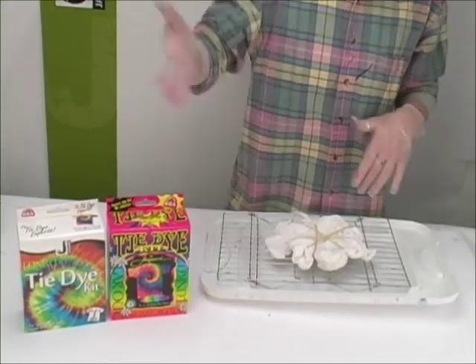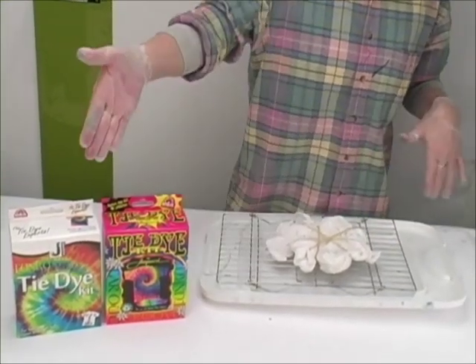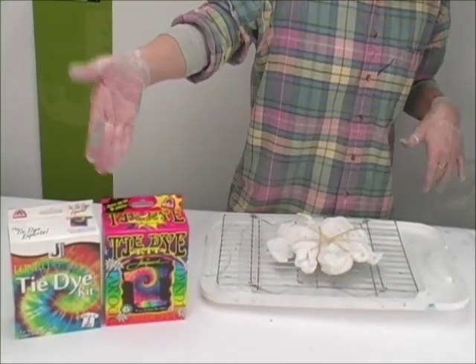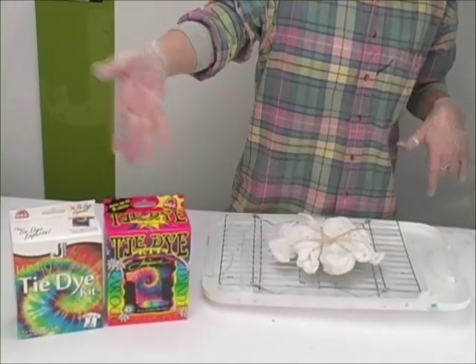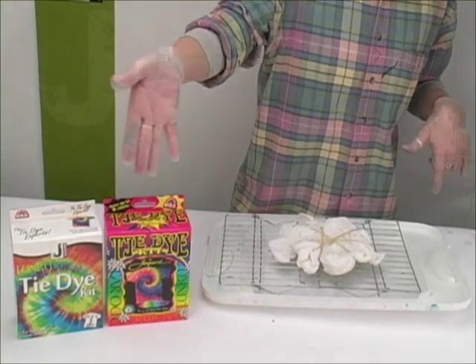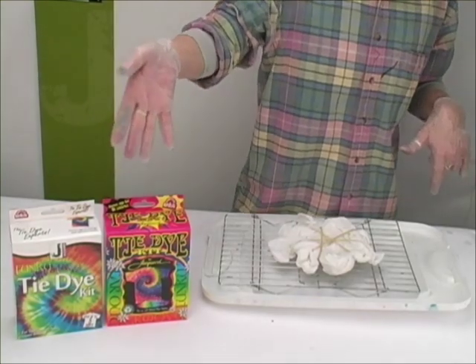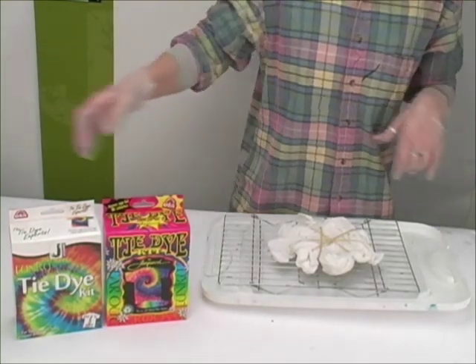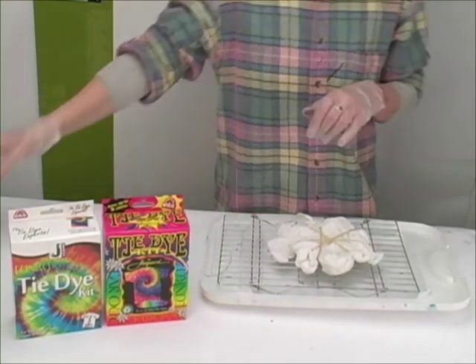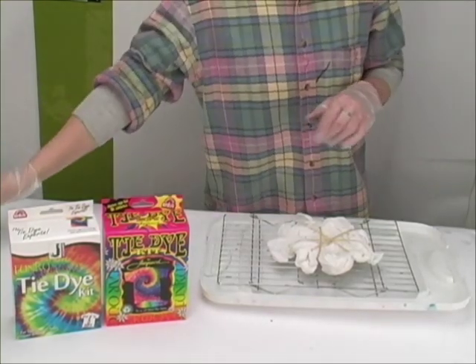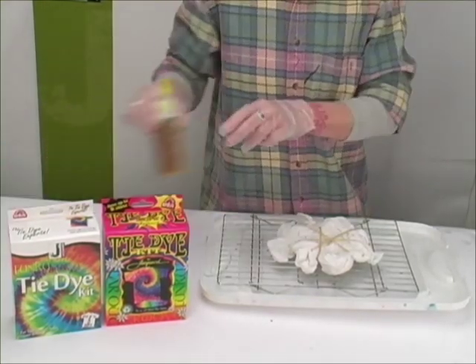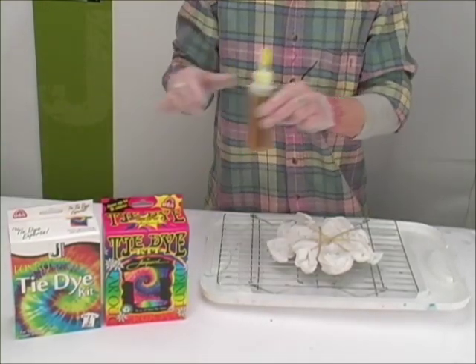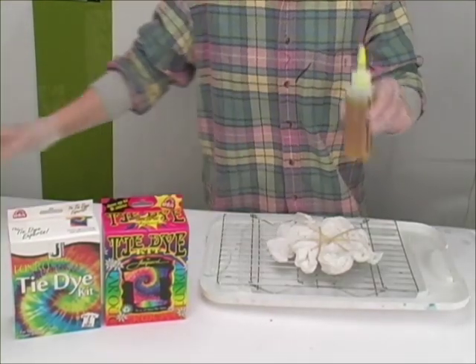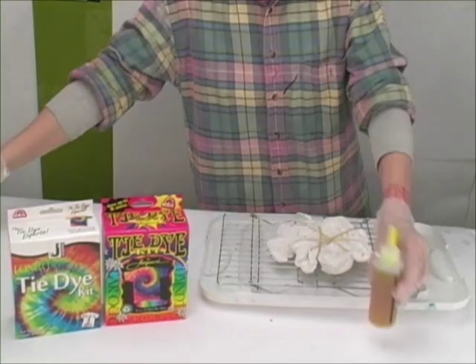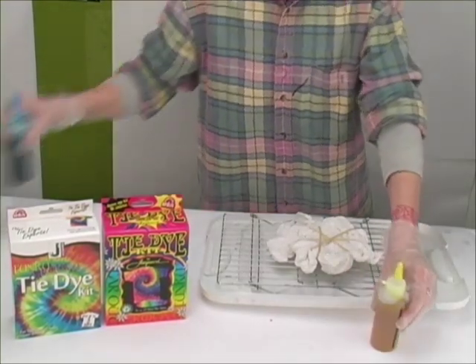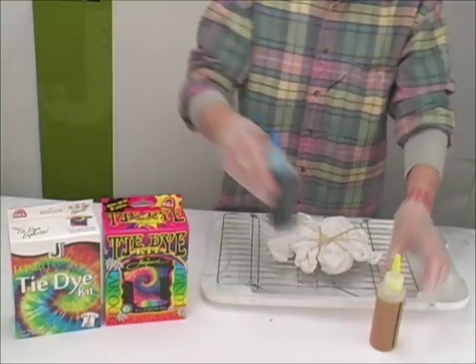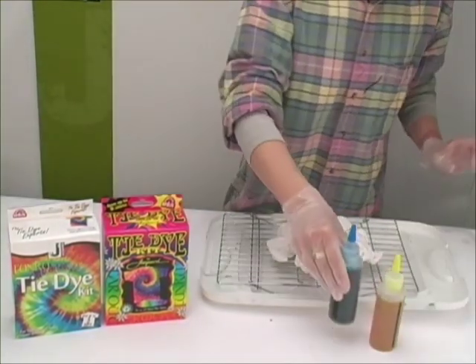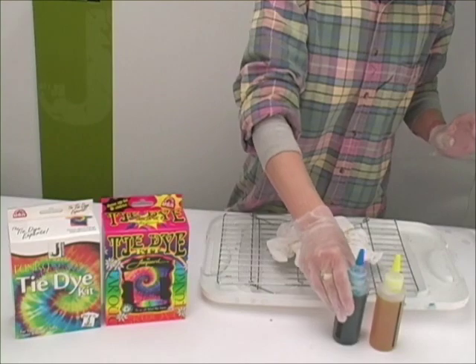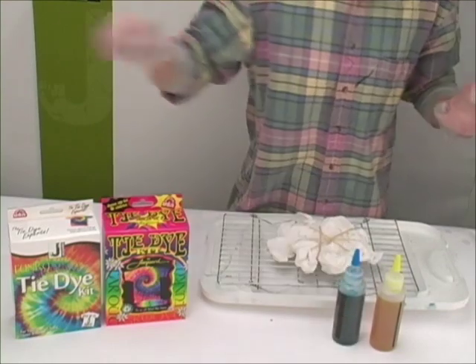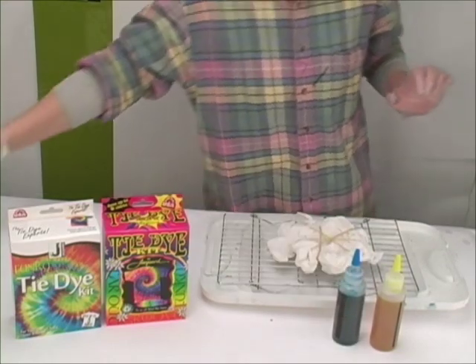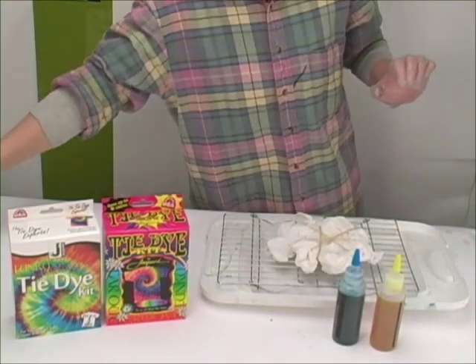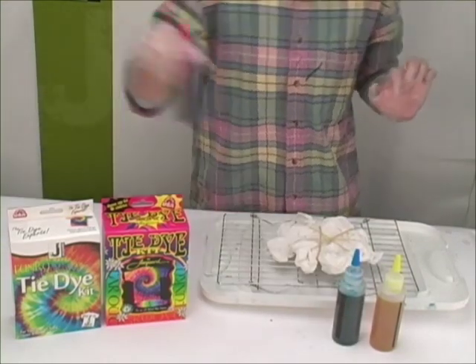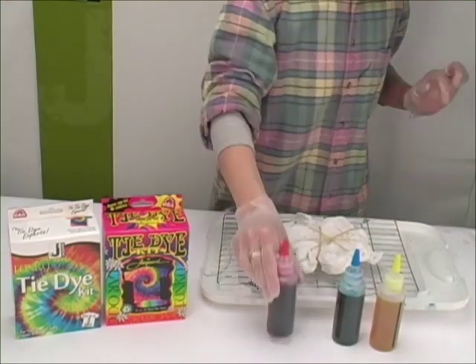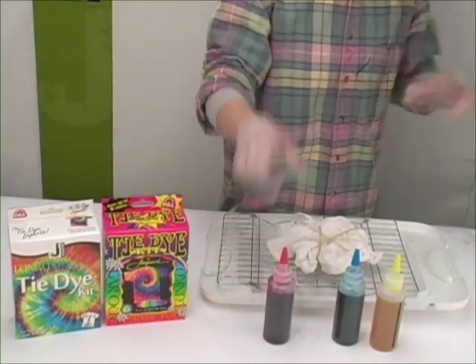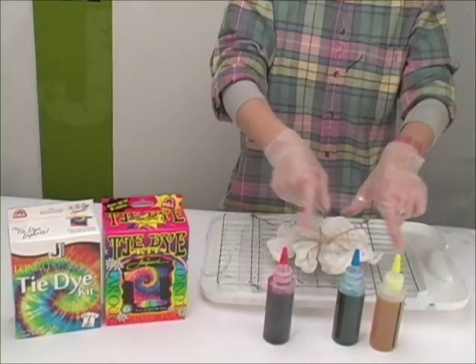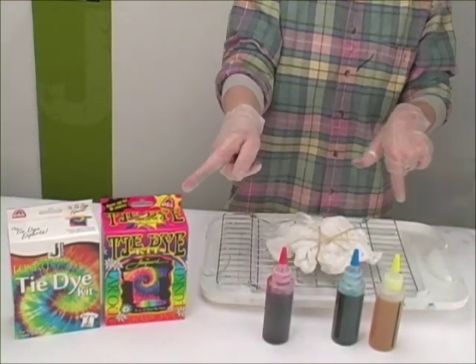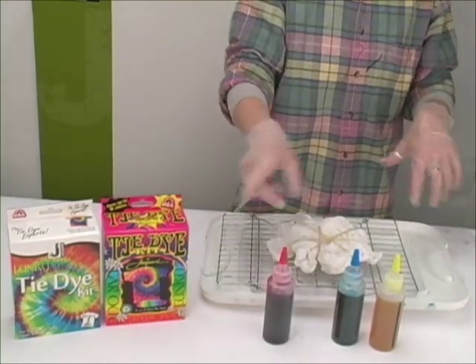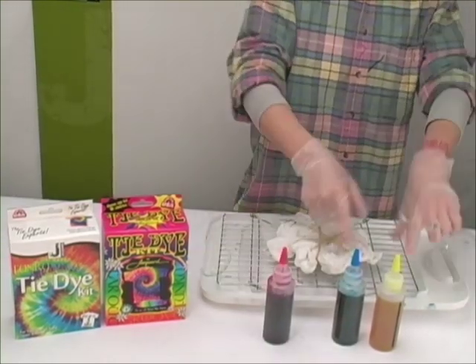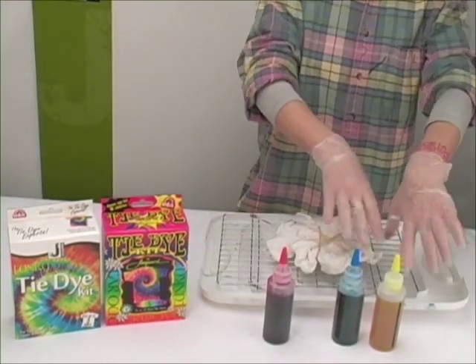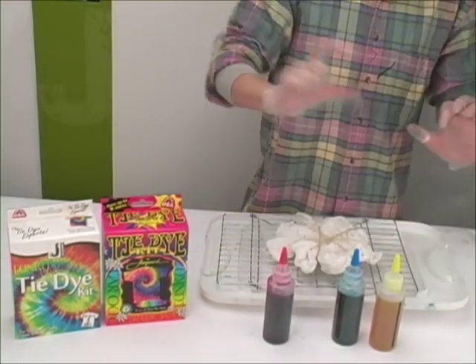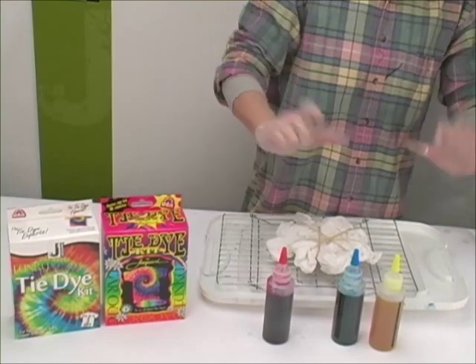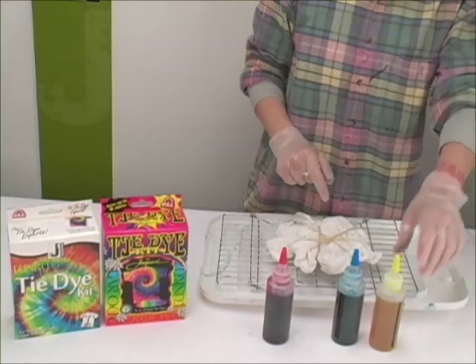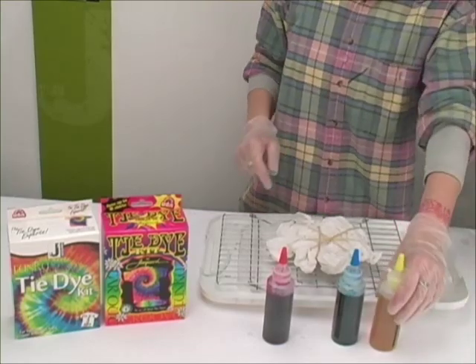I'm working with the tie-dye kits, the Funky Groovy tie-dye kits, which are our three-color kit. We have our yellow, our turquoise, and our magenta, and this is how it comes in the kit. You just add water, shake it up, it's ready to go.